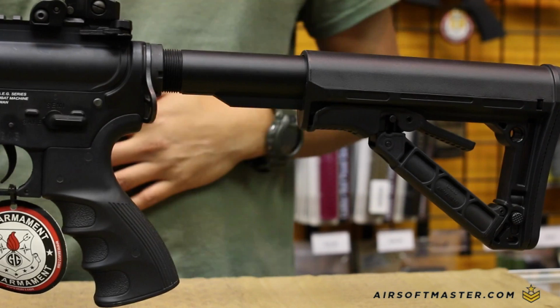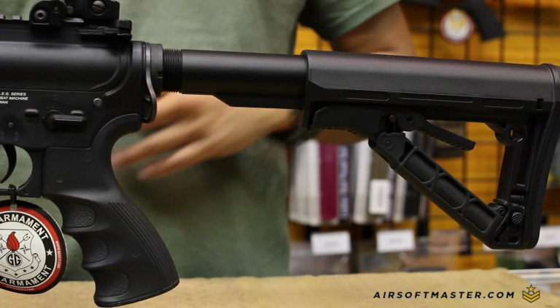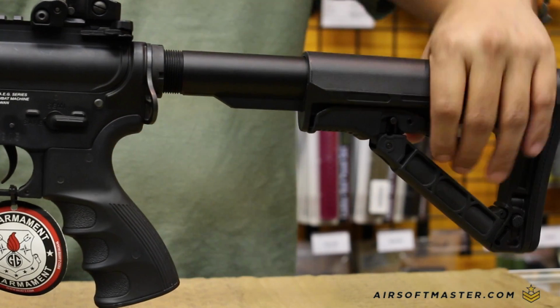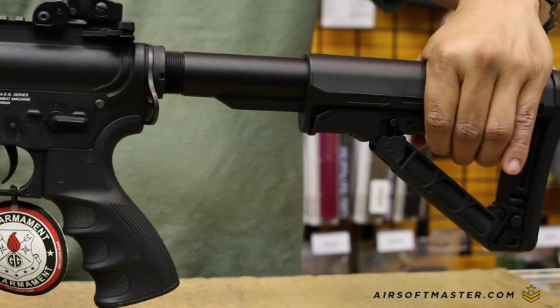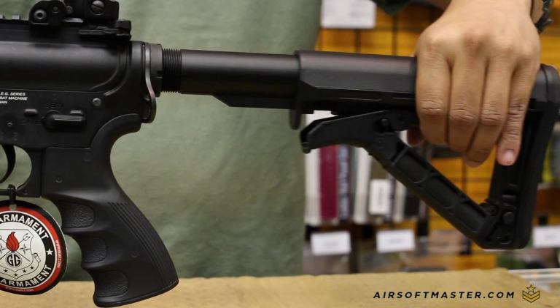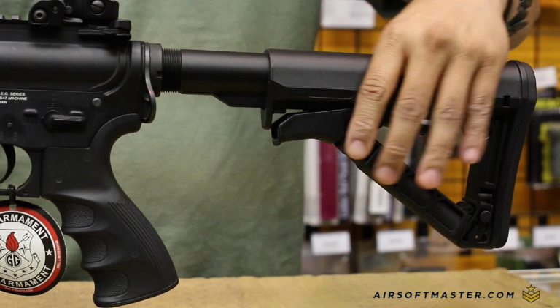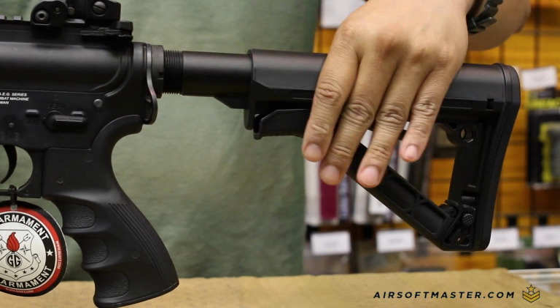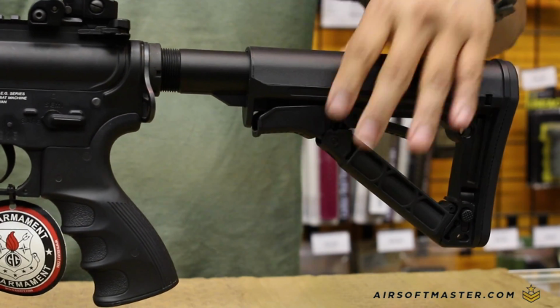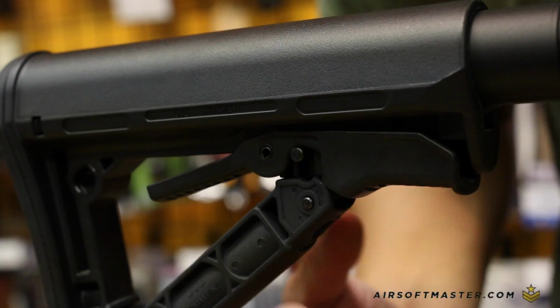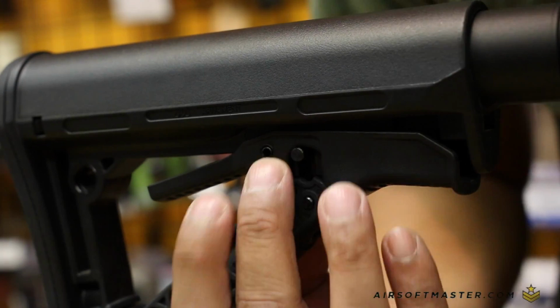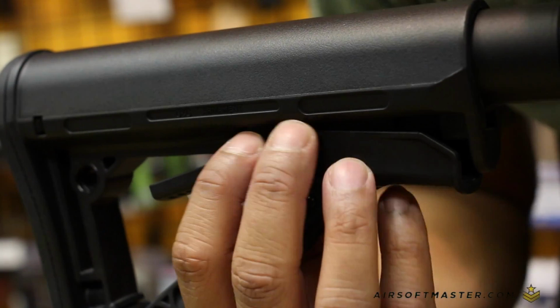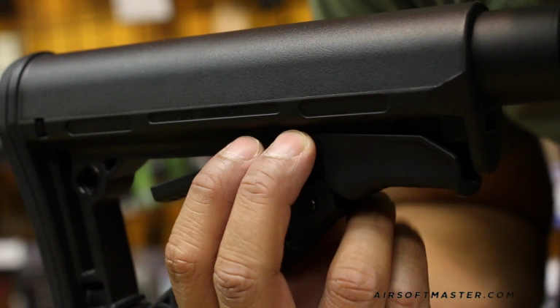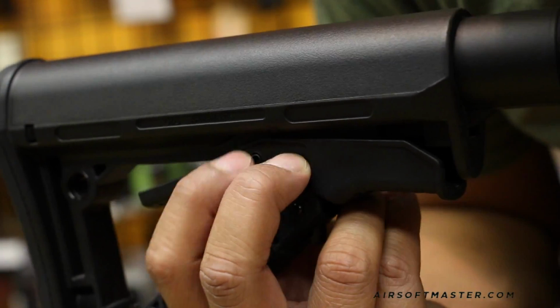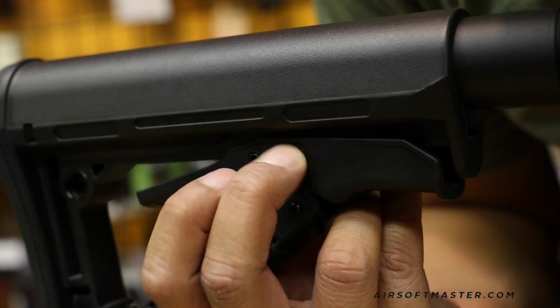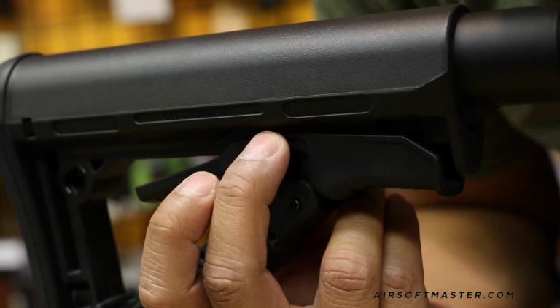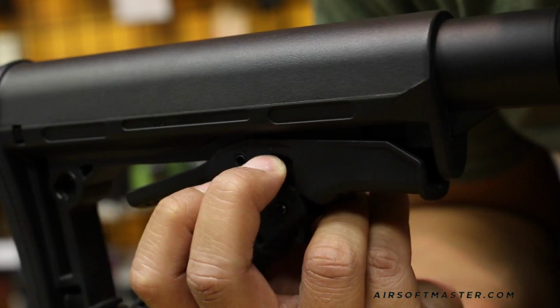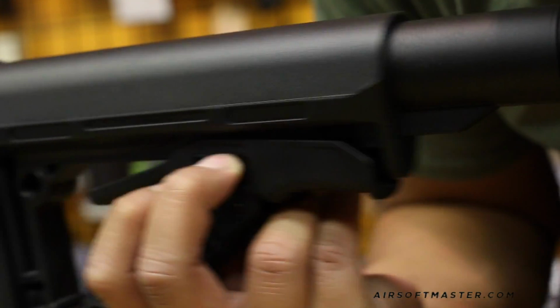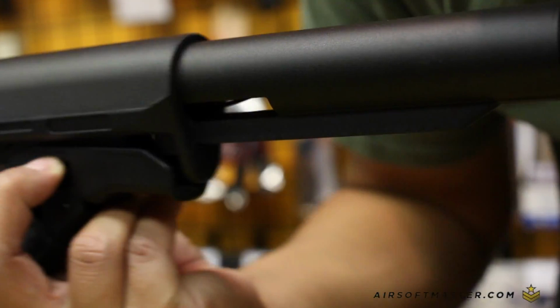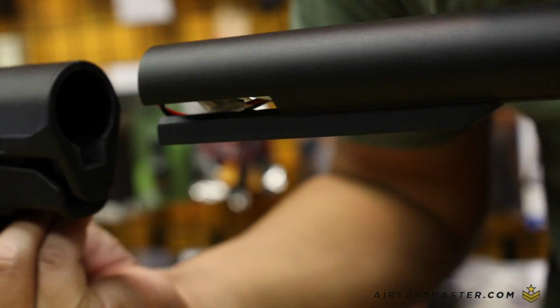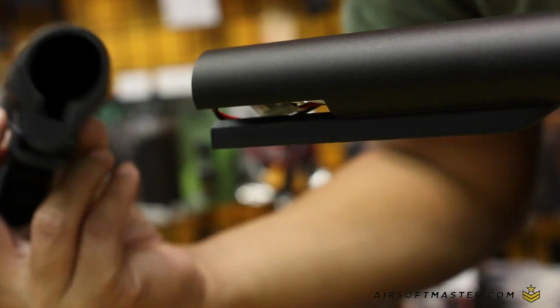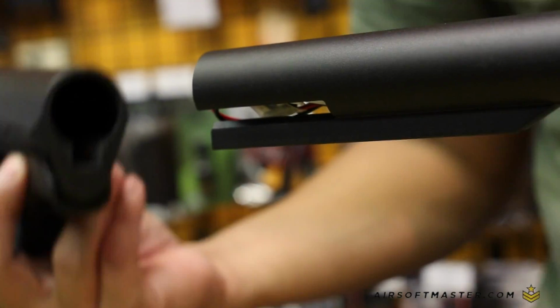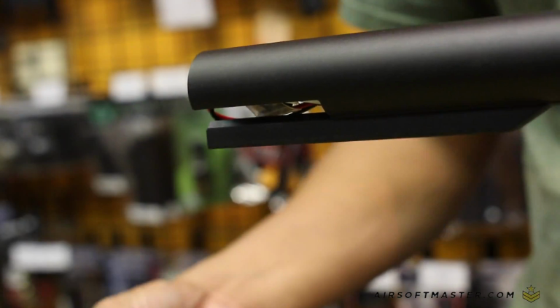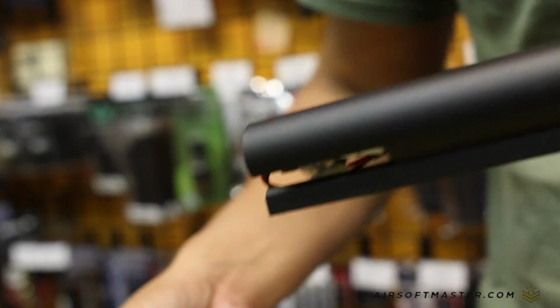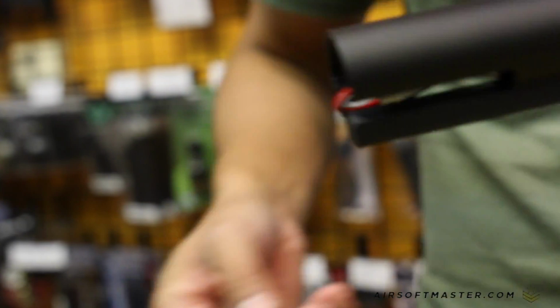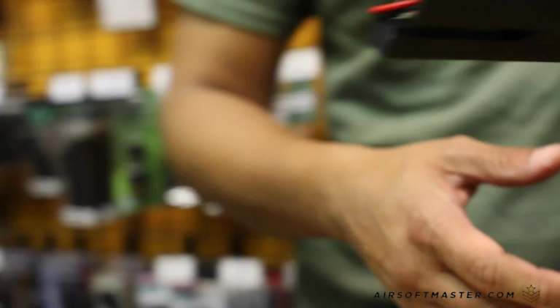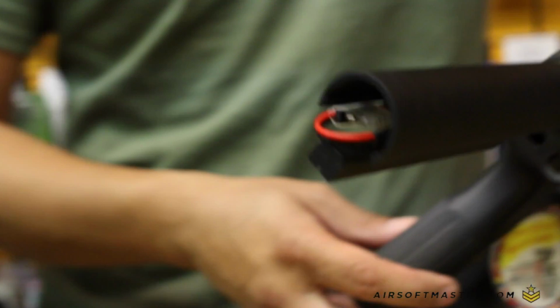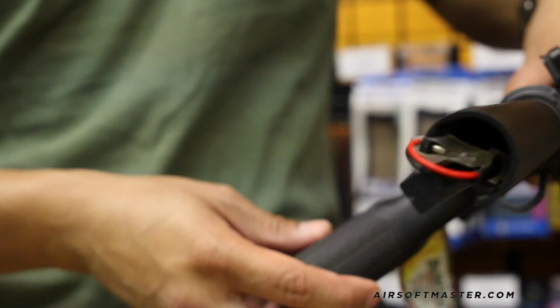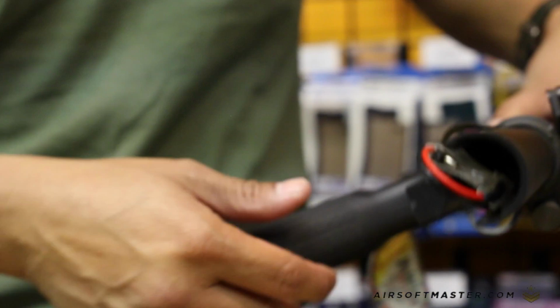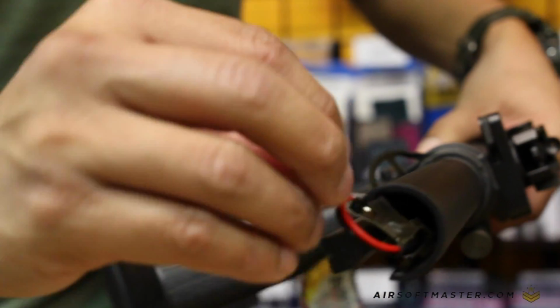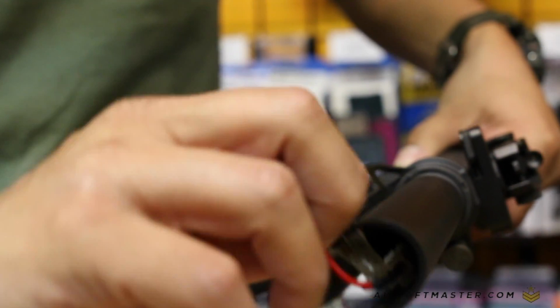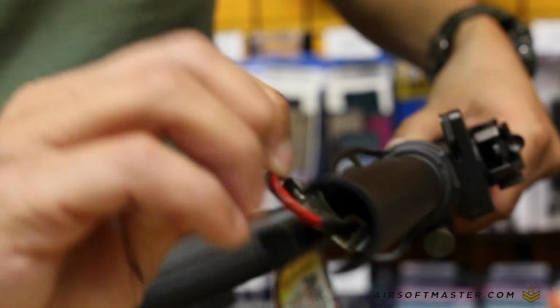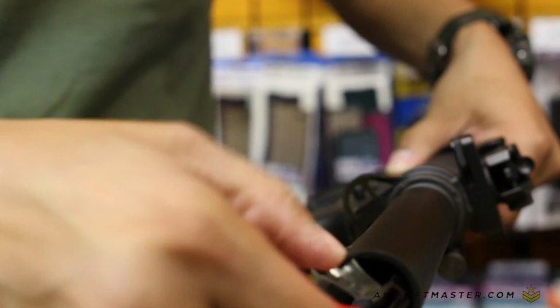Under the QD slot is a small compartment that holds backup batteries for flashlights and red dot sights. The main battery compartment is located in the buffer tube, so it's recommended to use a small 7.4 LiPo battery for this gun.